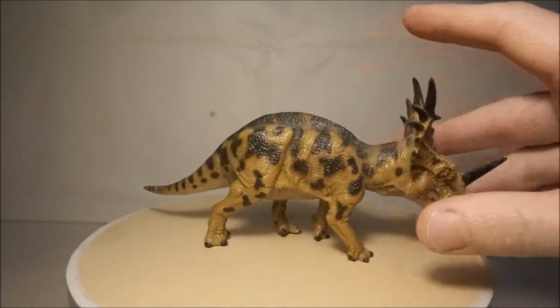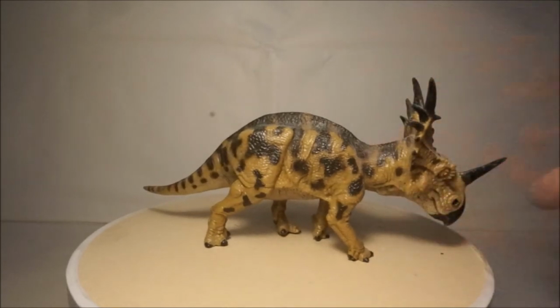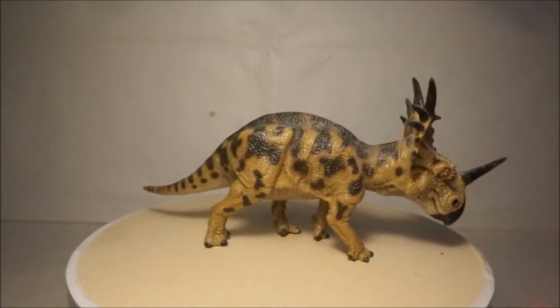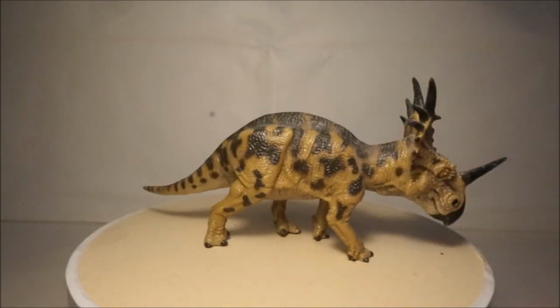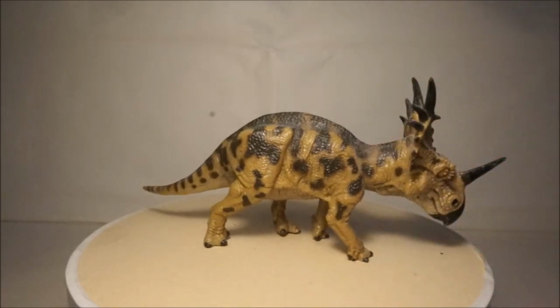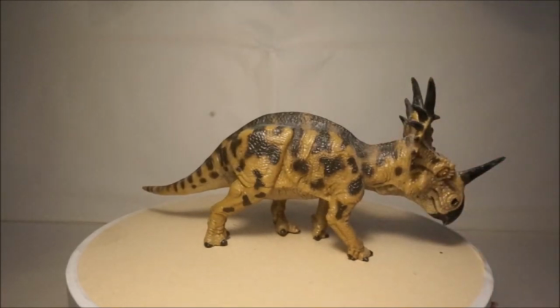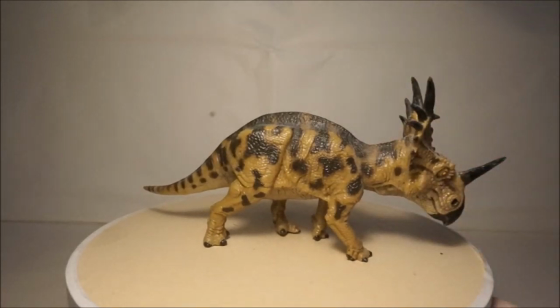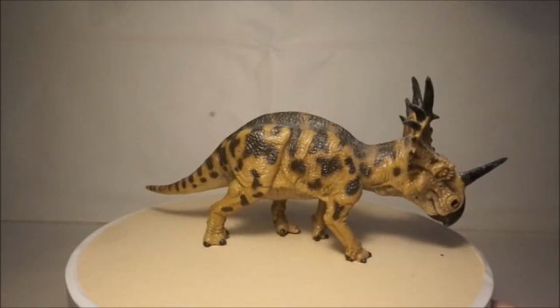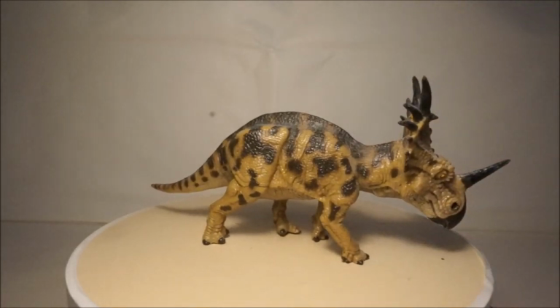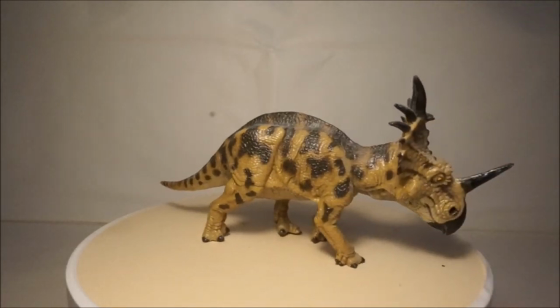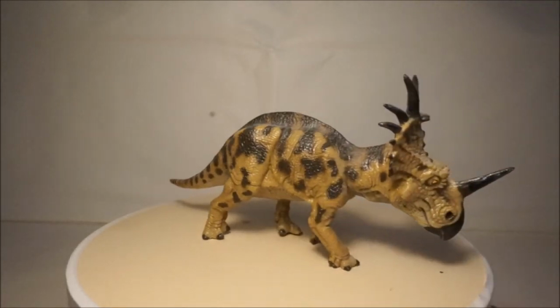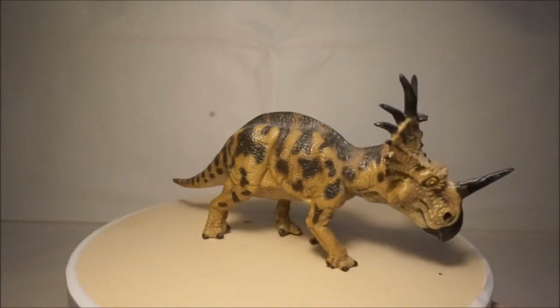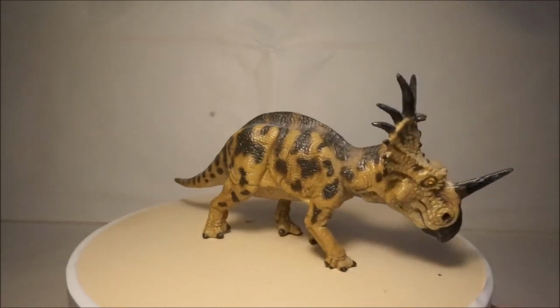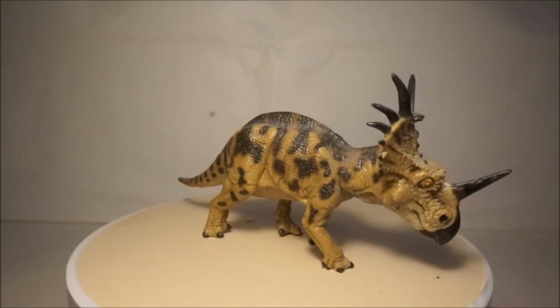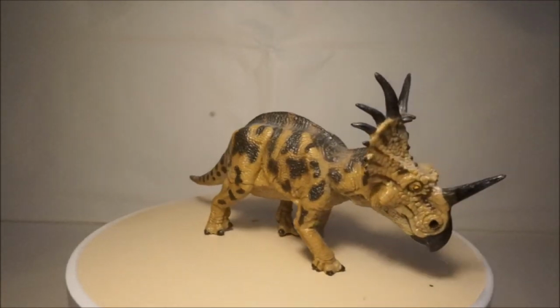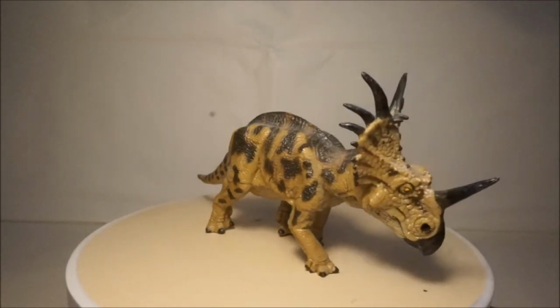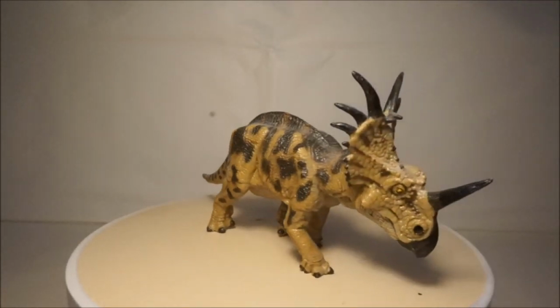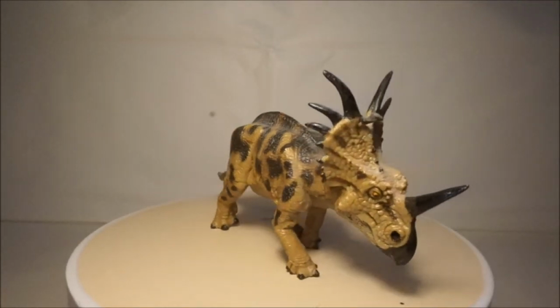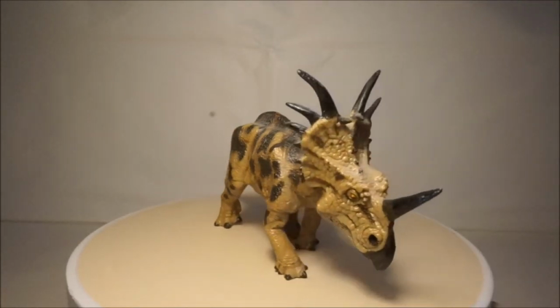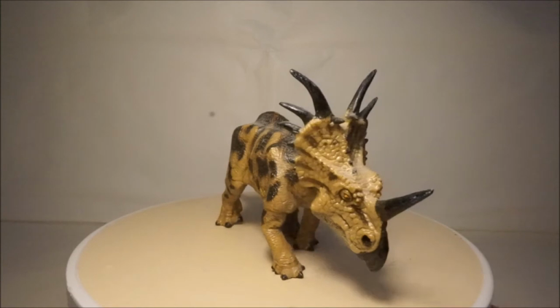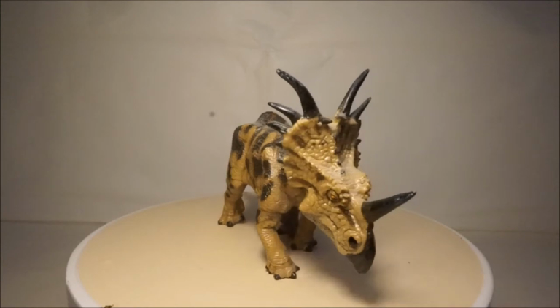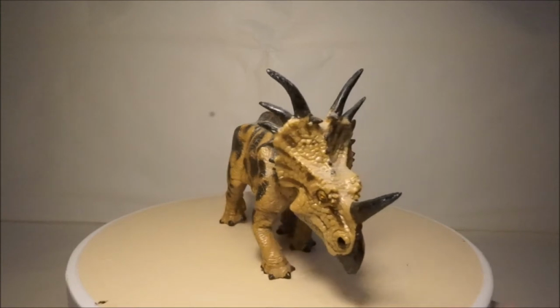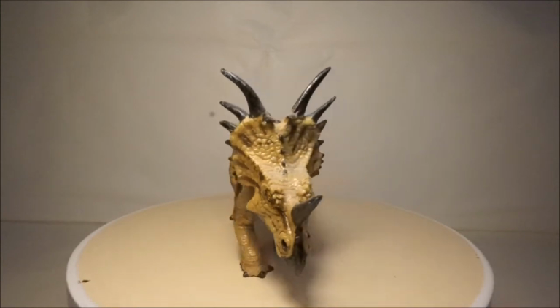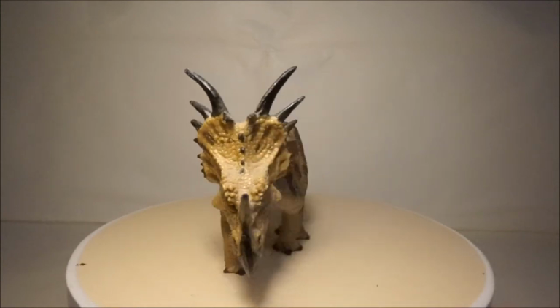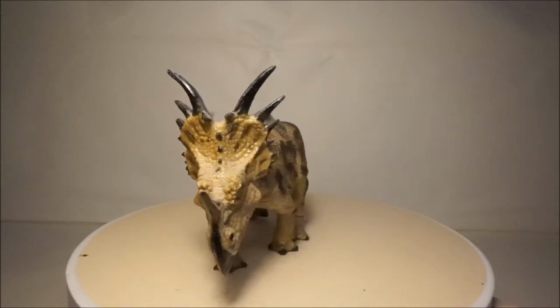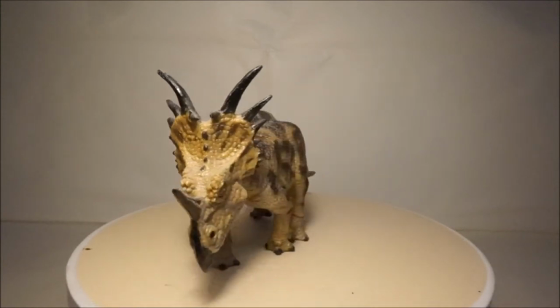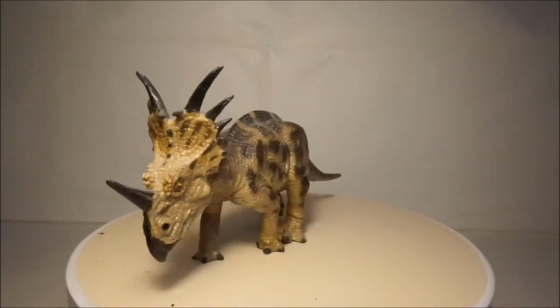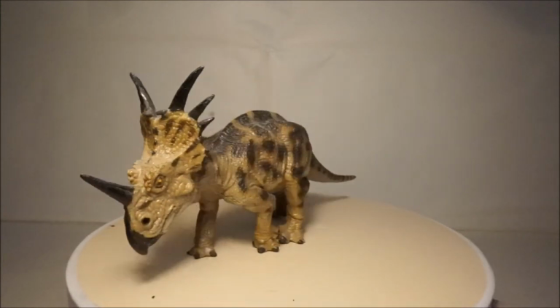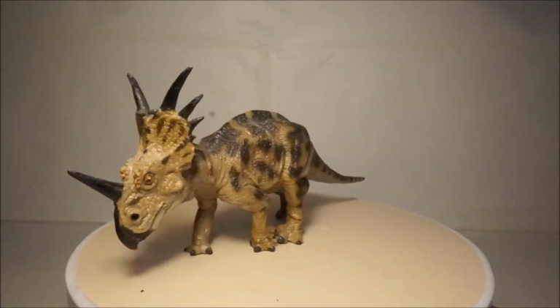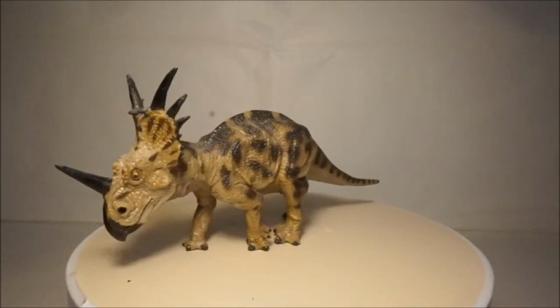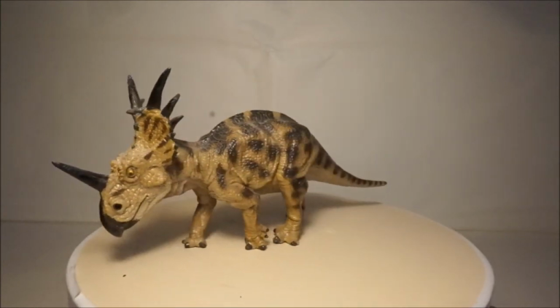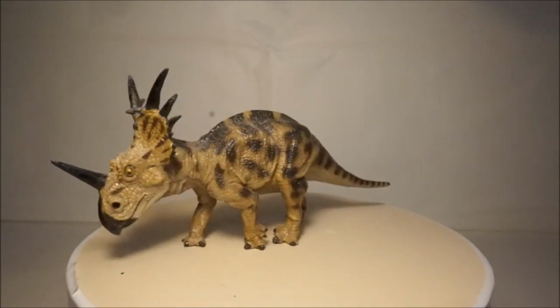I have four Styracosaurus models. The first is by Kinto Favorite and is very accurate.